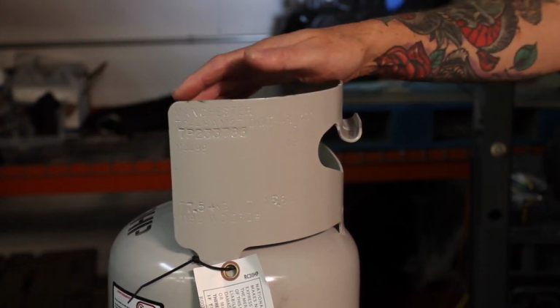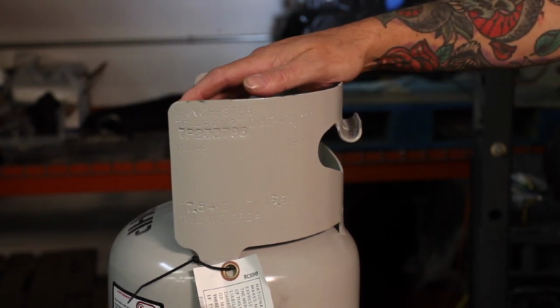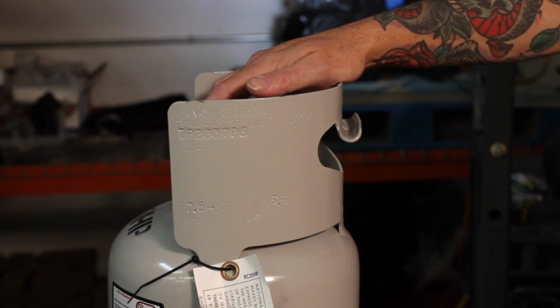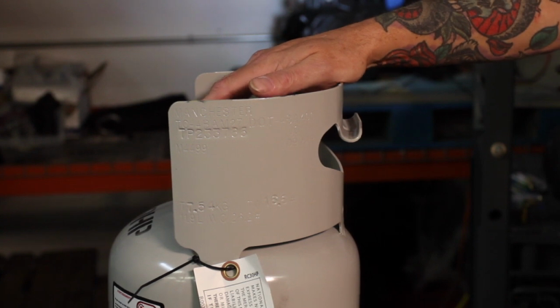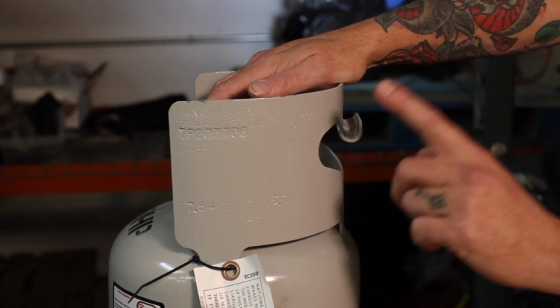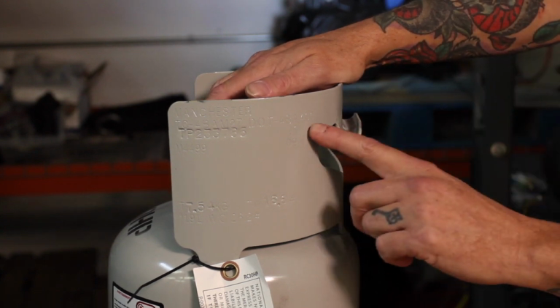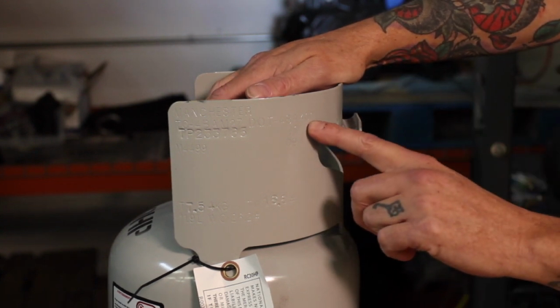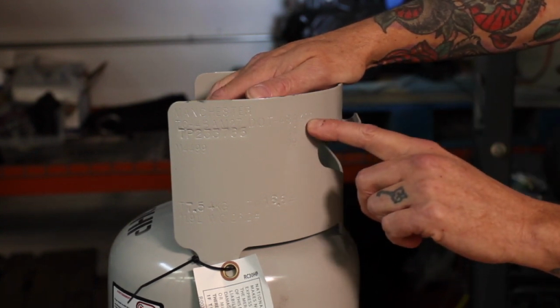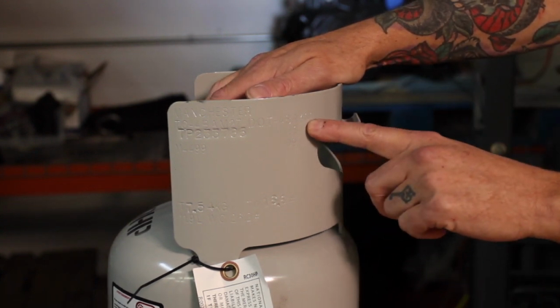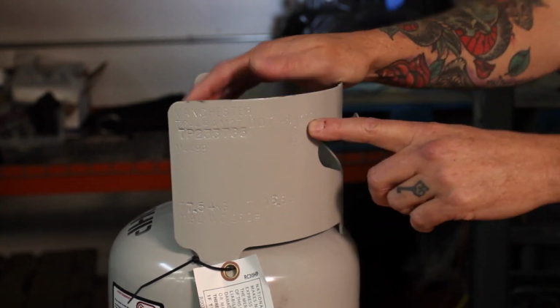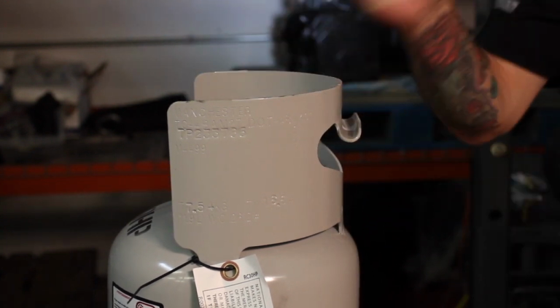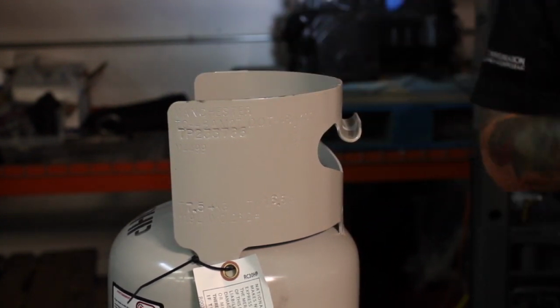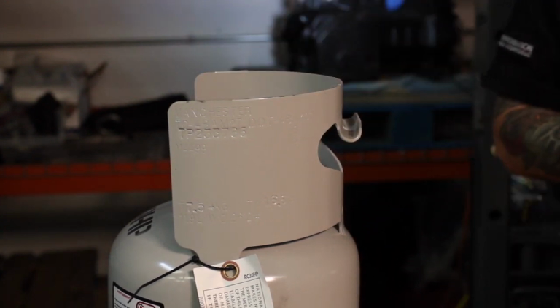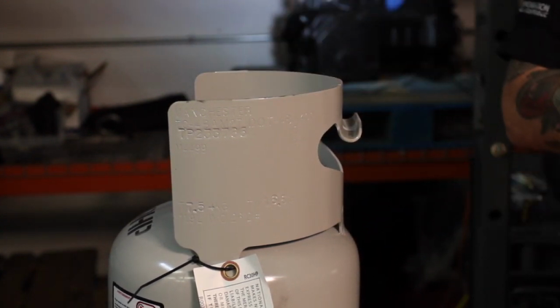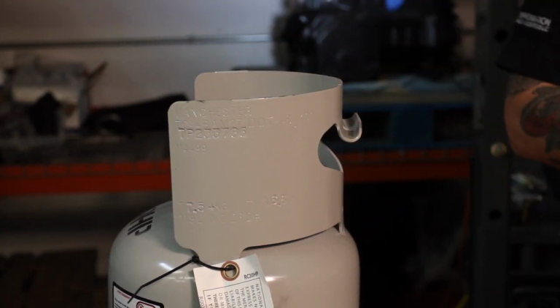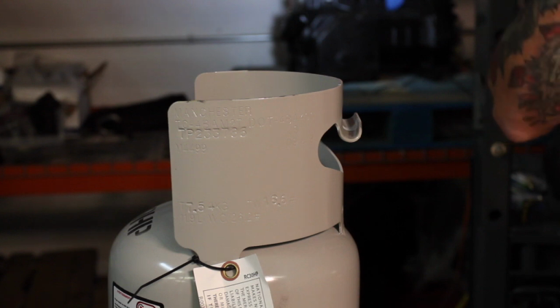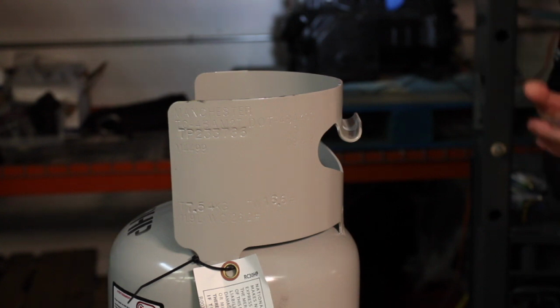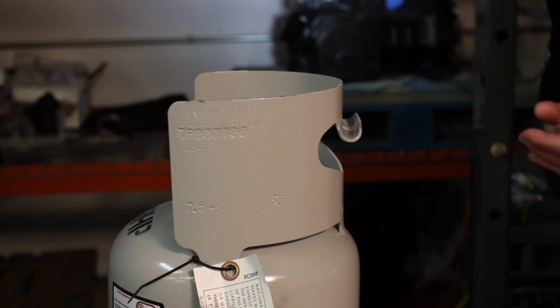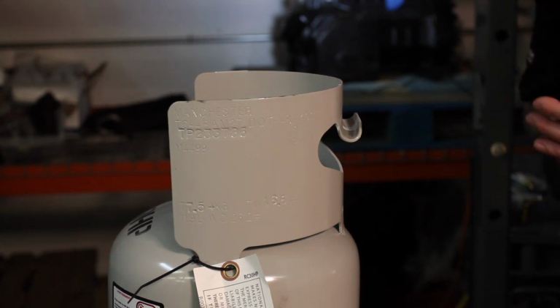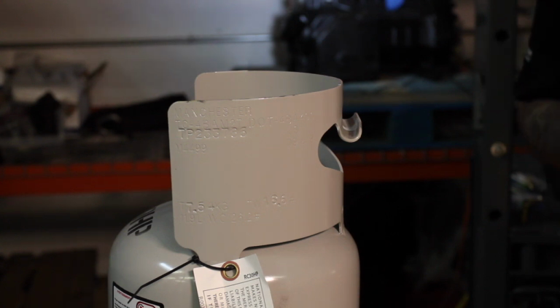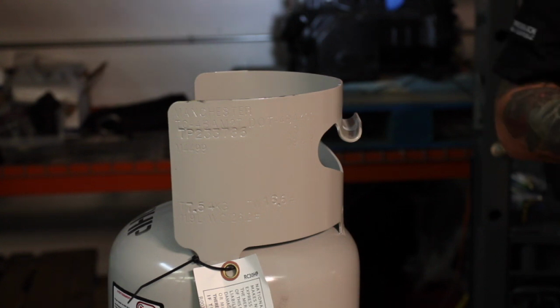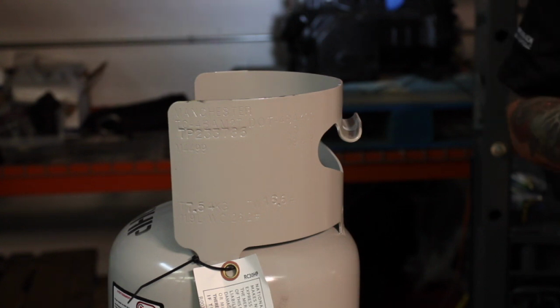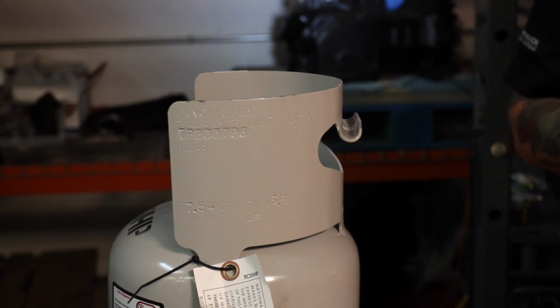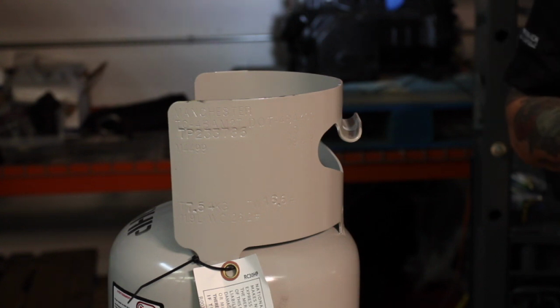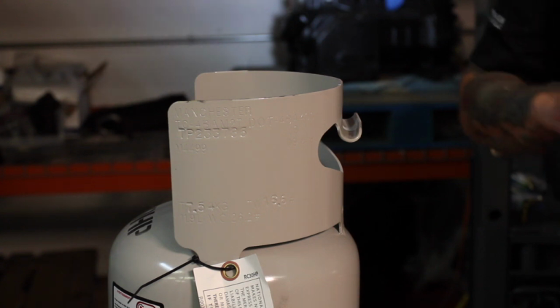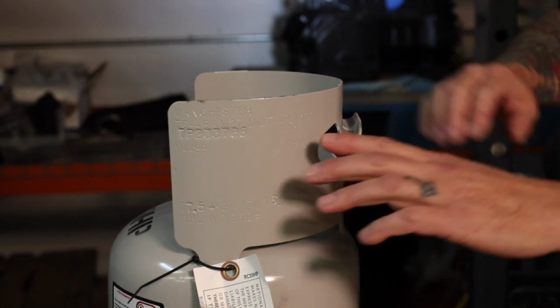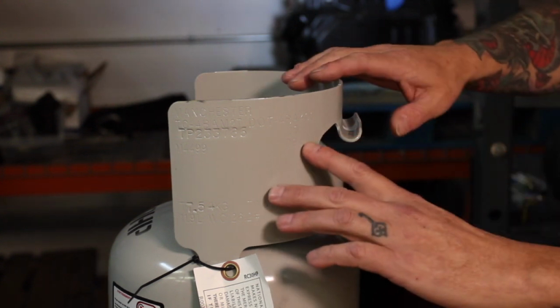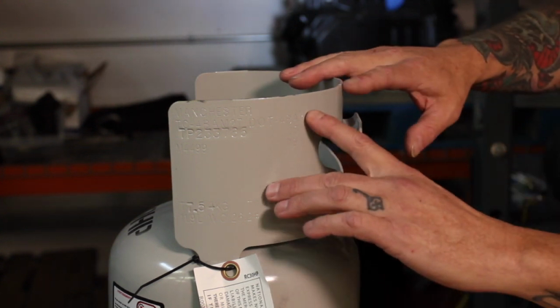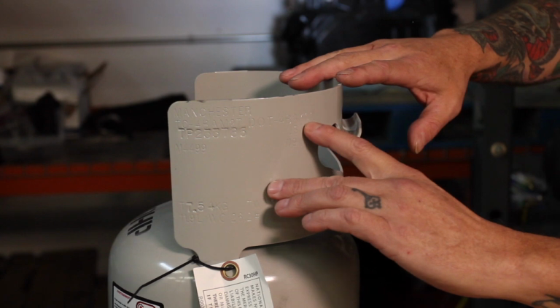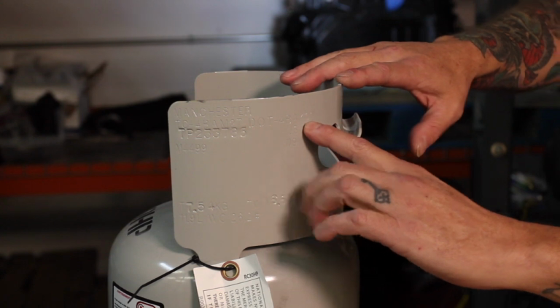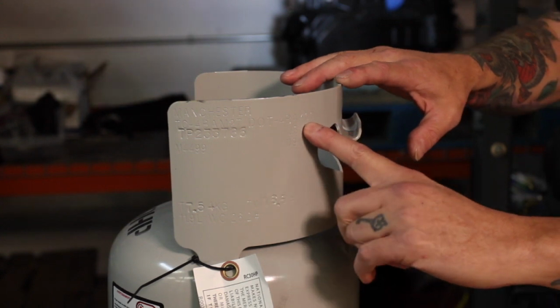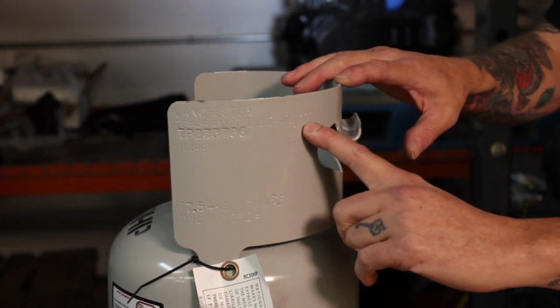One last number on this tank: these tanks come rated for either 350 pounds or over 400 pounds. So if you're using 410A refrigerant, you have to make sure your model number has a 400 in it.